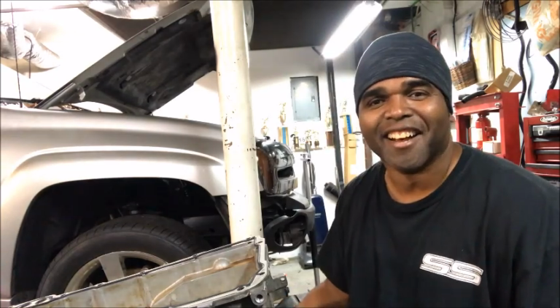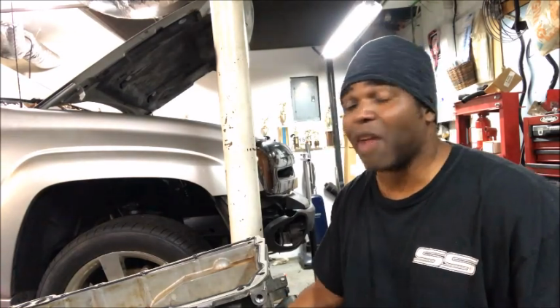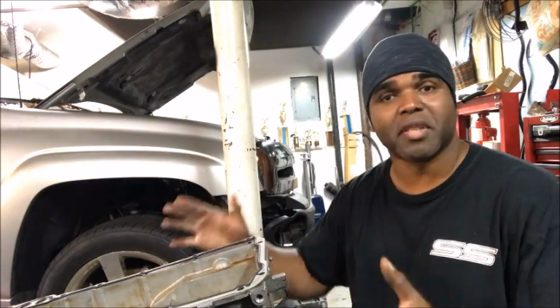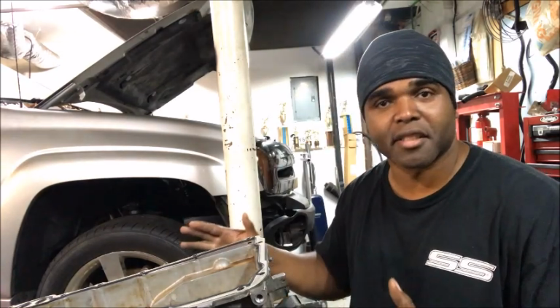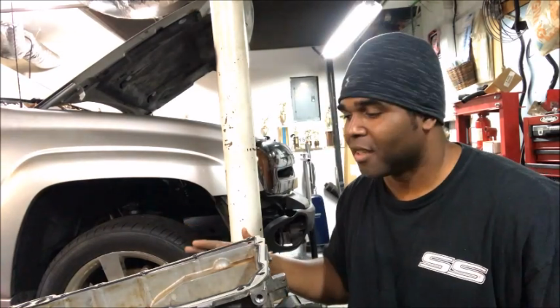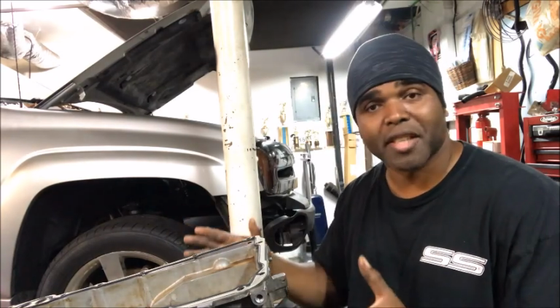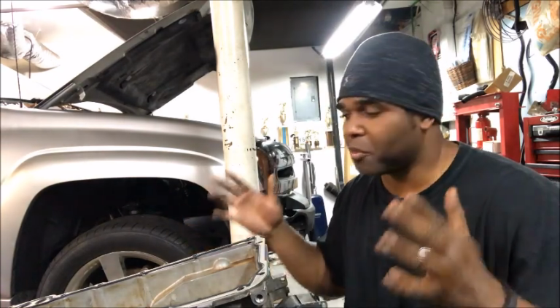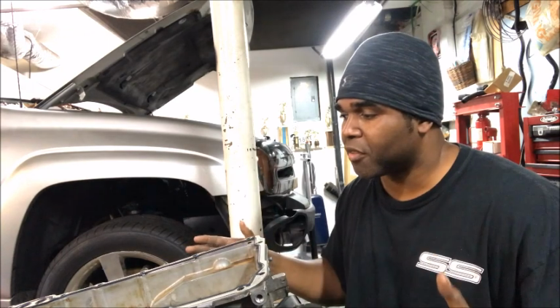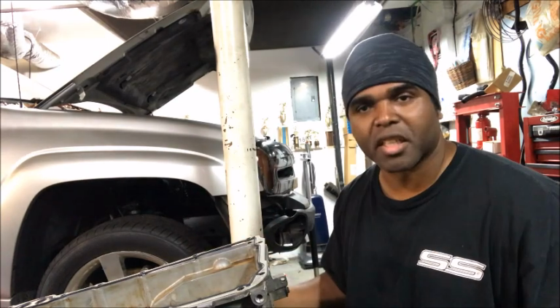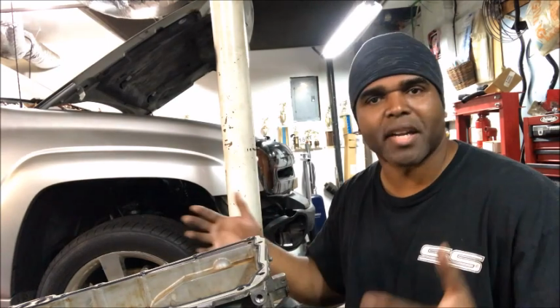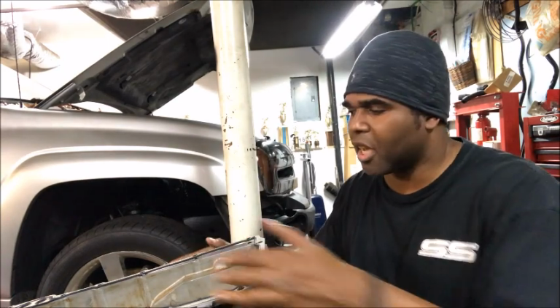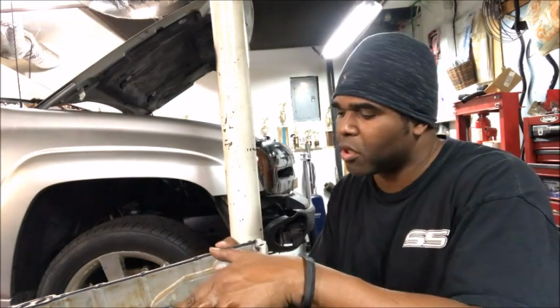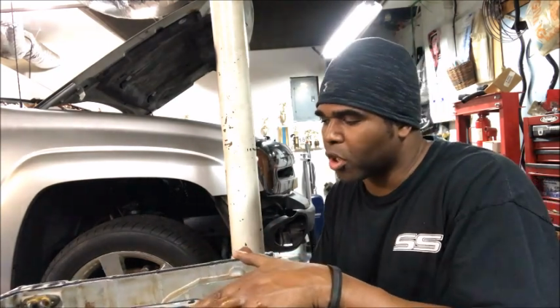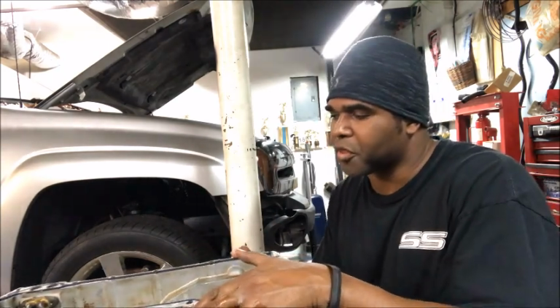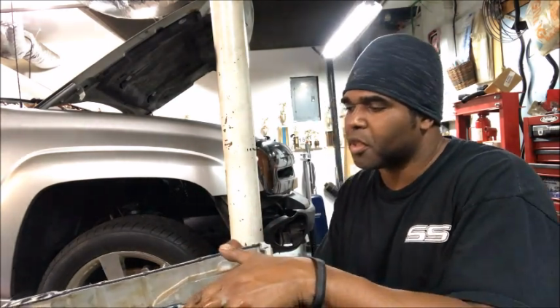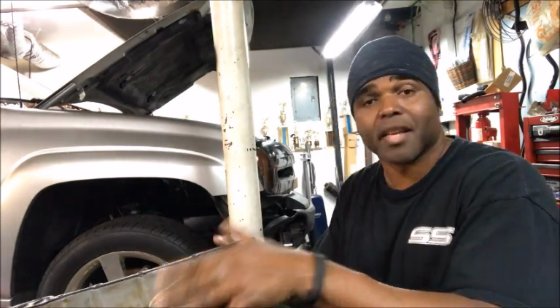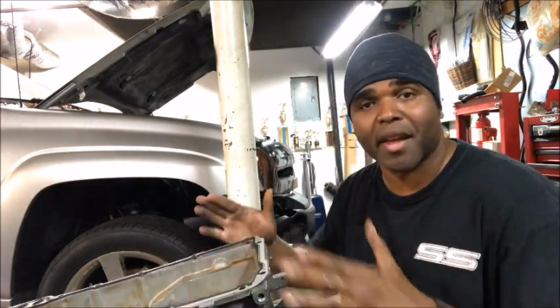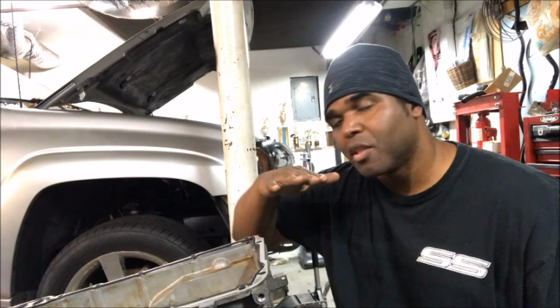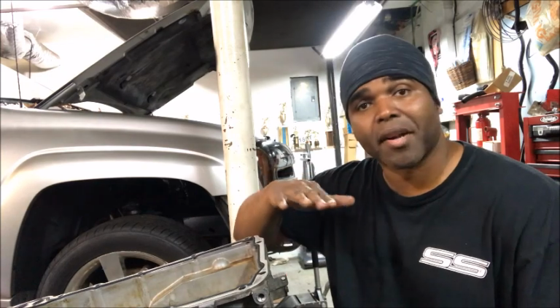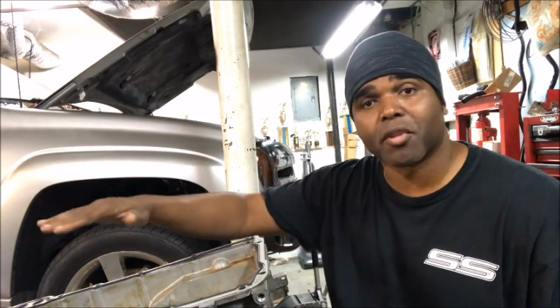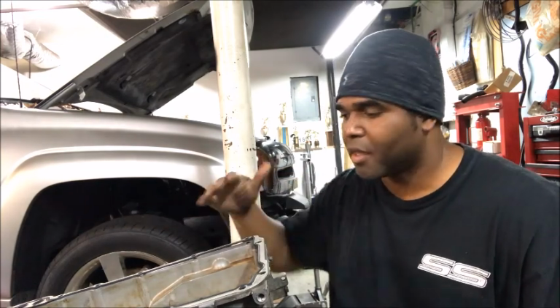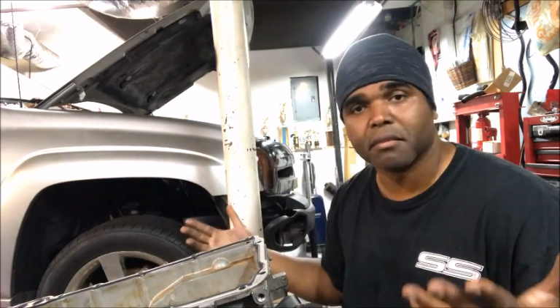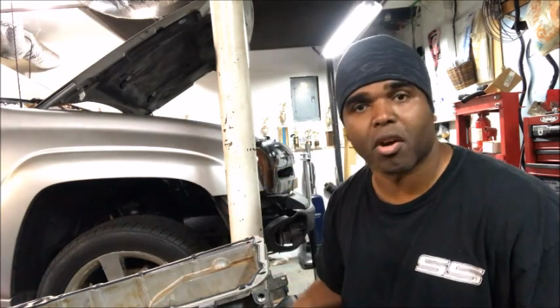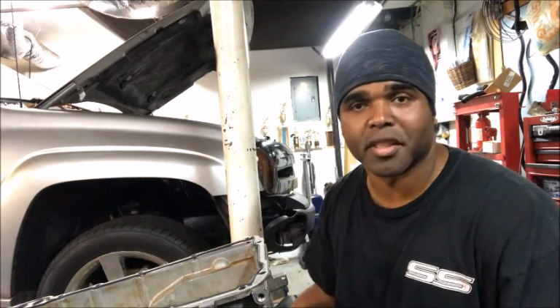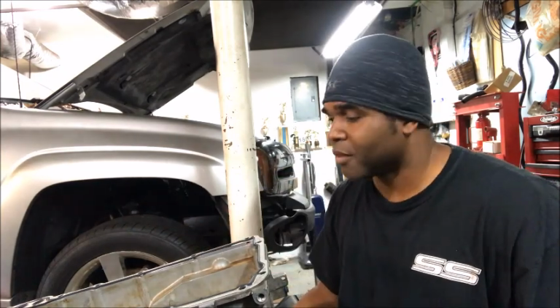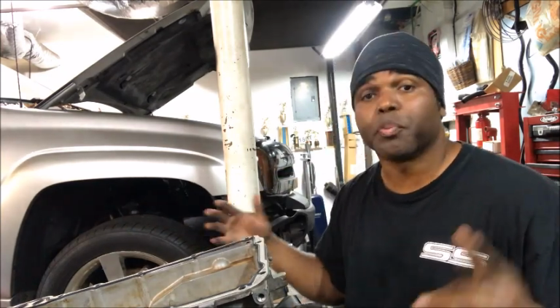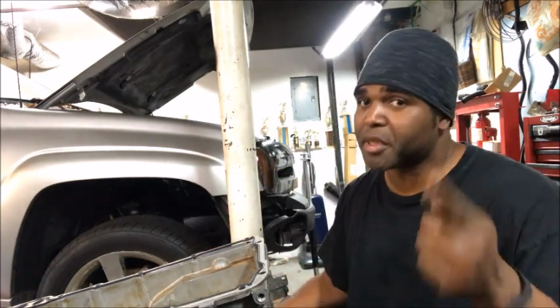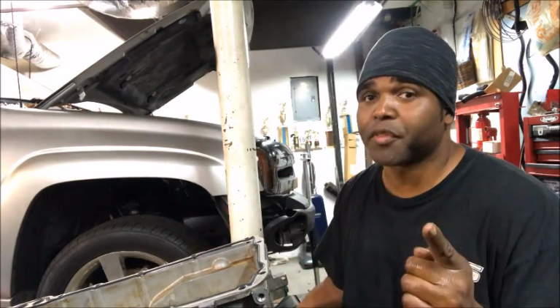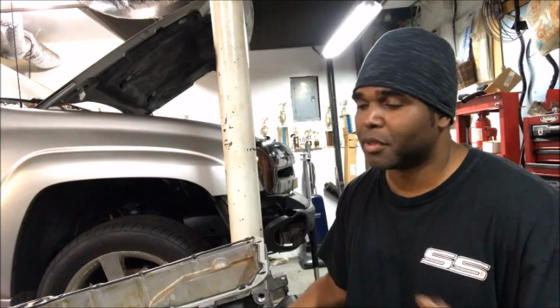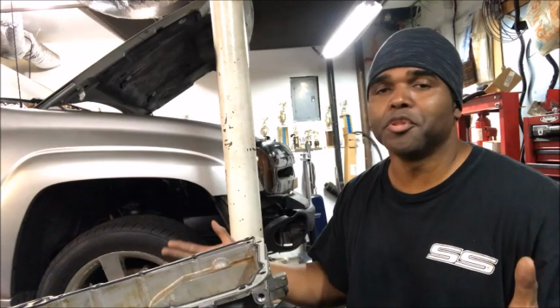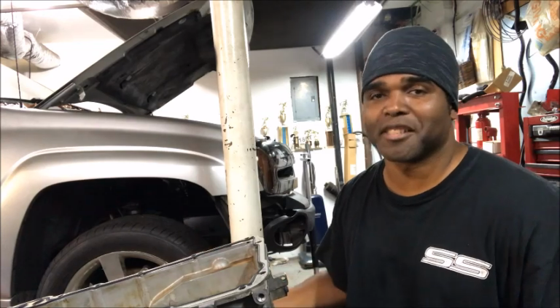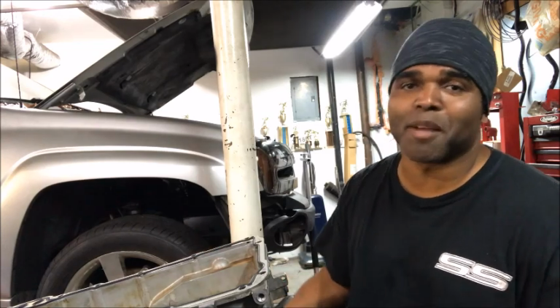I really hope this answers your questions or gives you a better idea of how the oil transfers once it's in the pan upon hard acceleration and not-so-hard acceleration. So when you pick an option that's right for you, choose wisely.